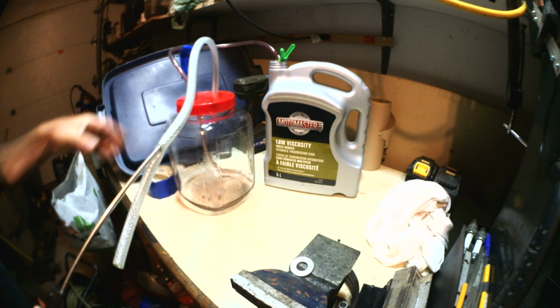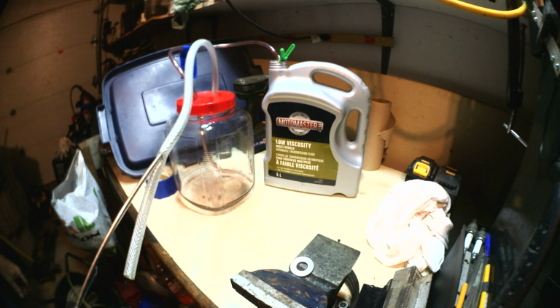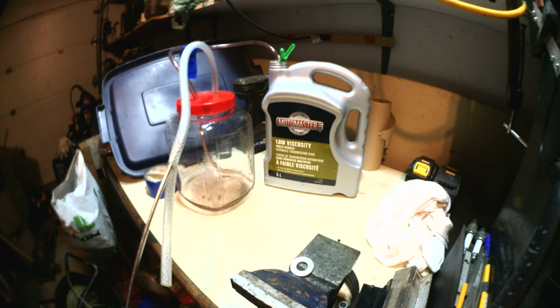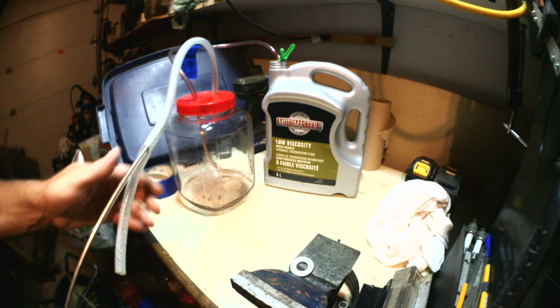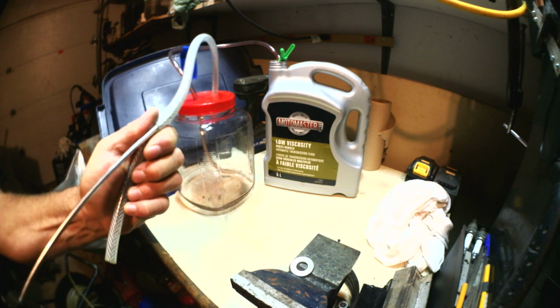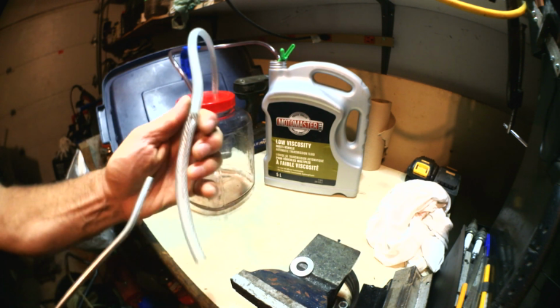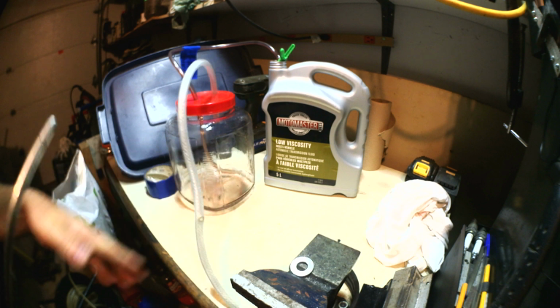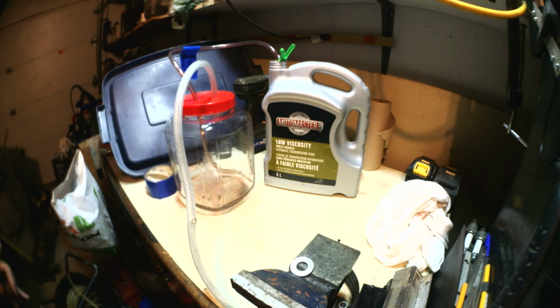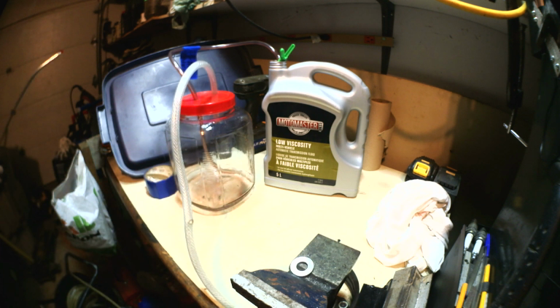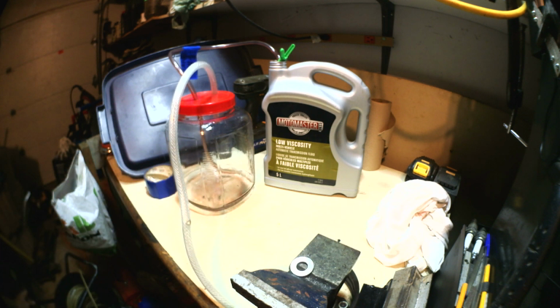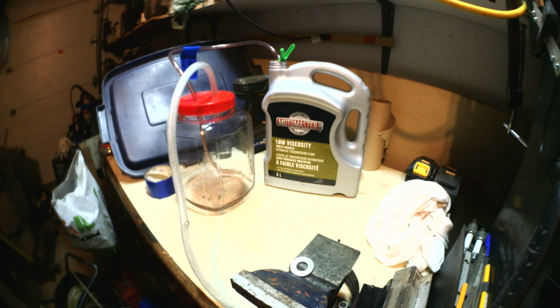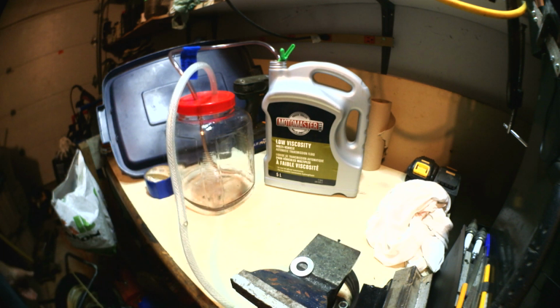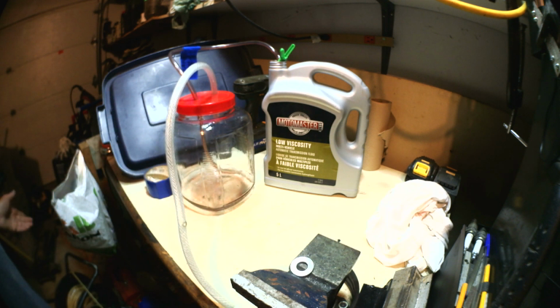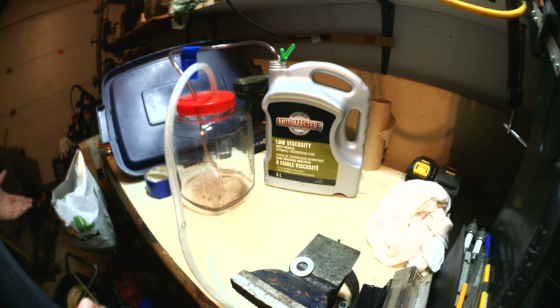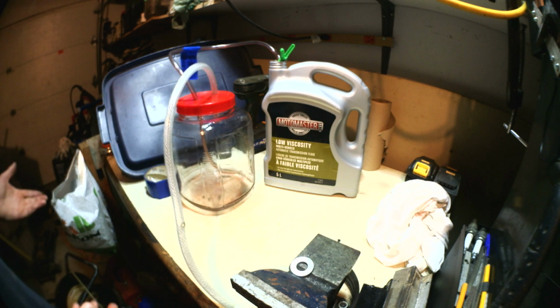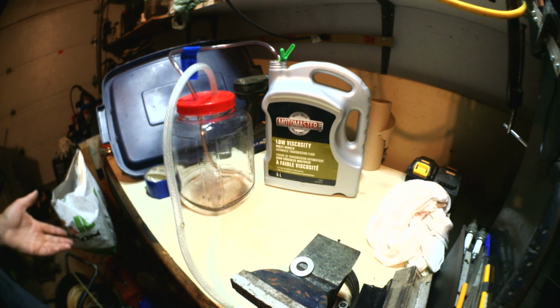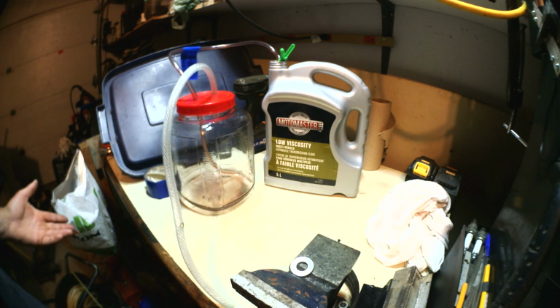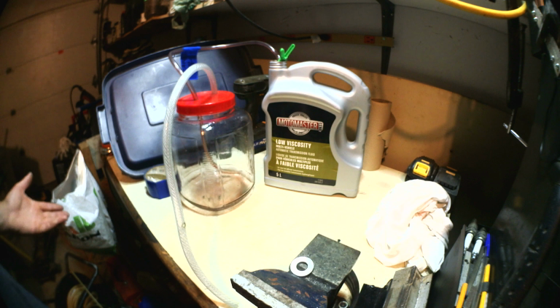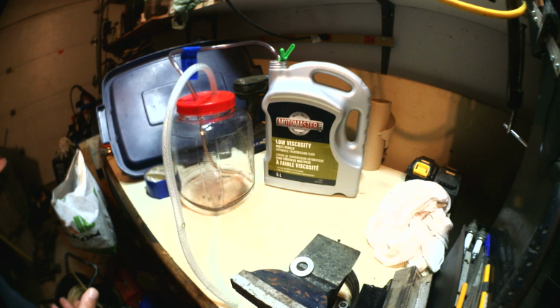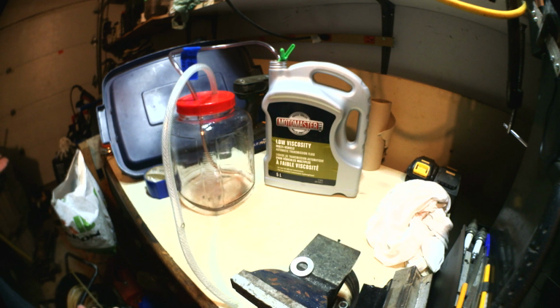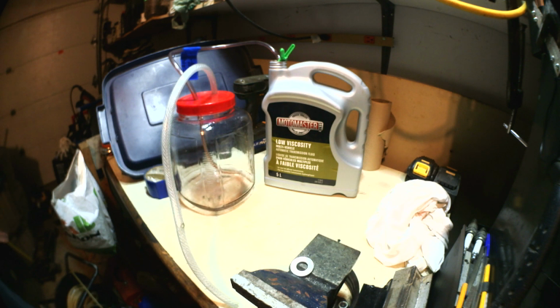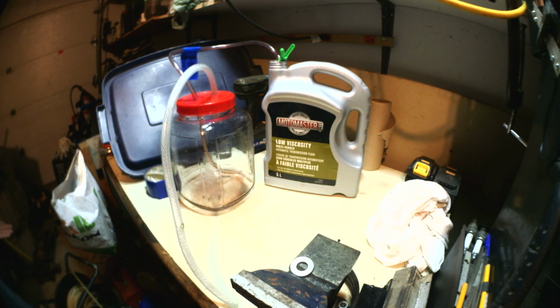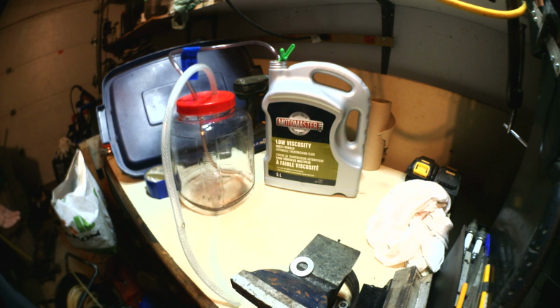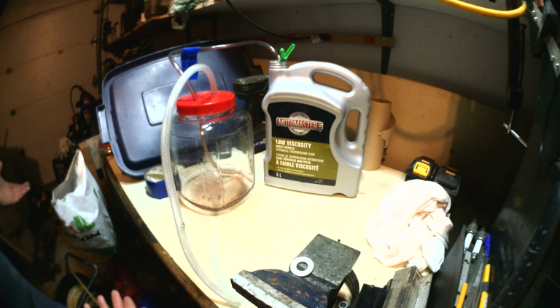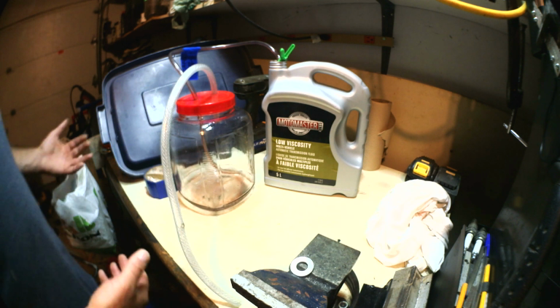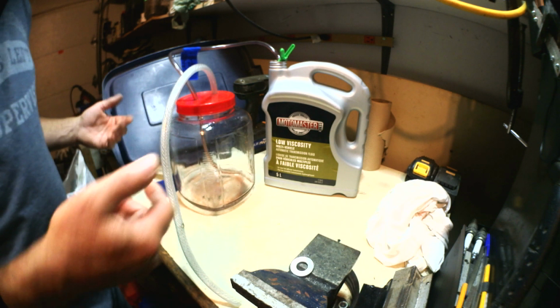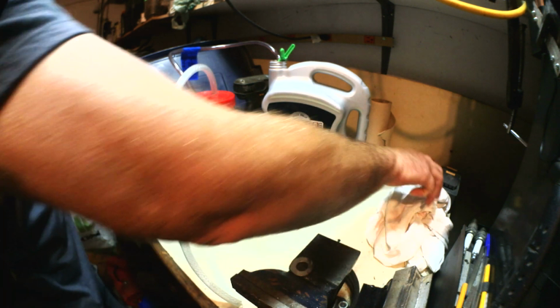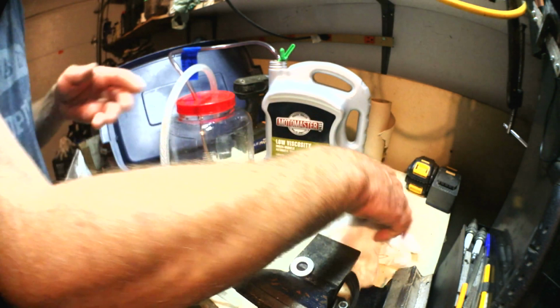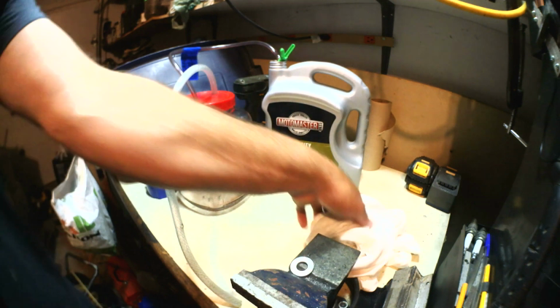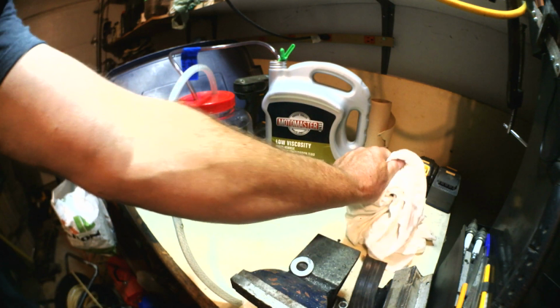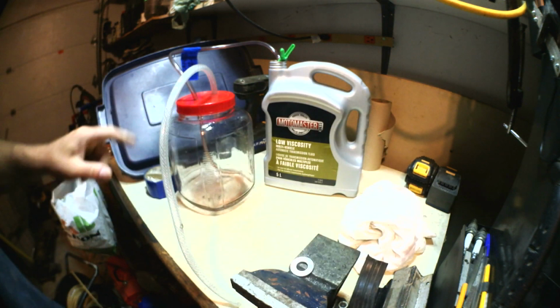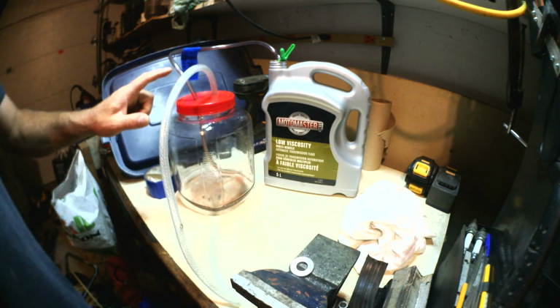There you go! So I have my air compressor and I already had an air nozzle. The only thing I had to buy is this jar and this tubing.